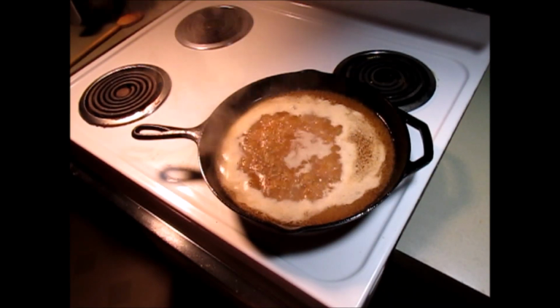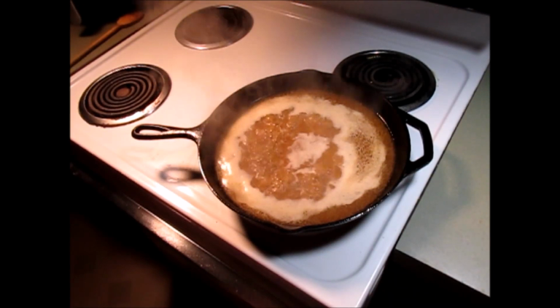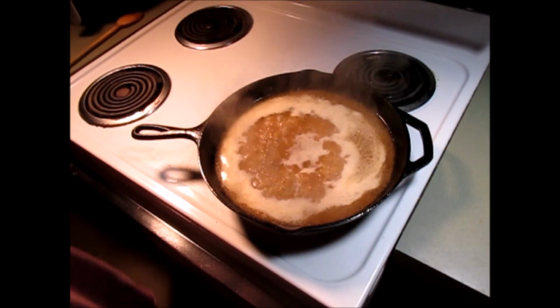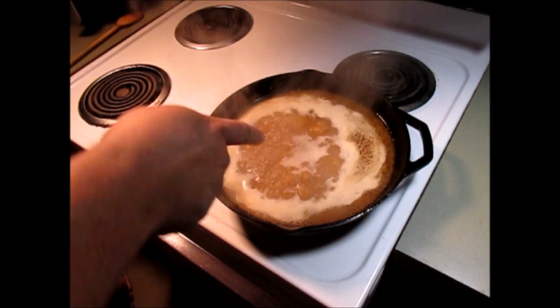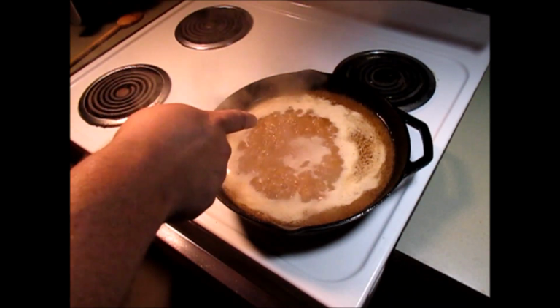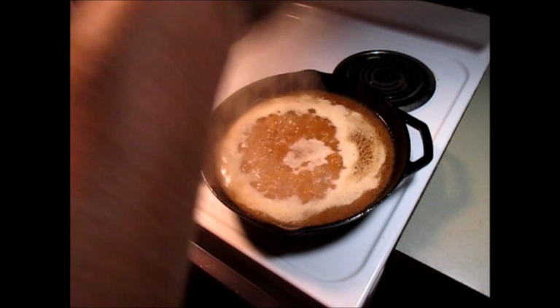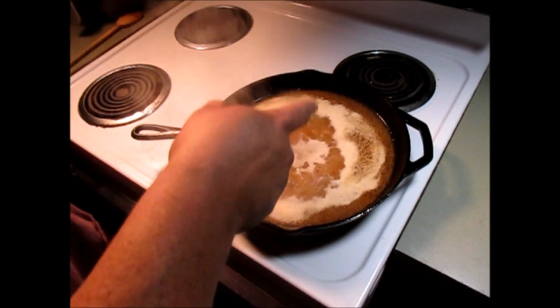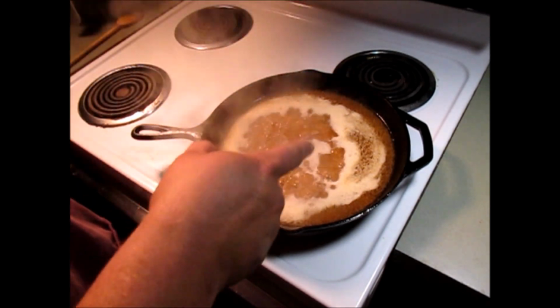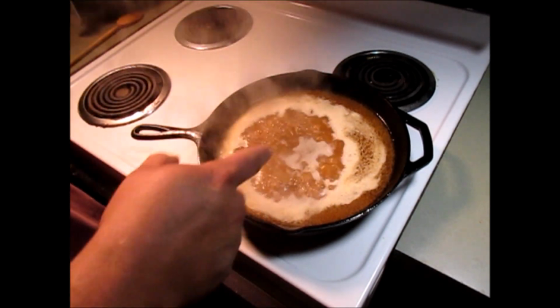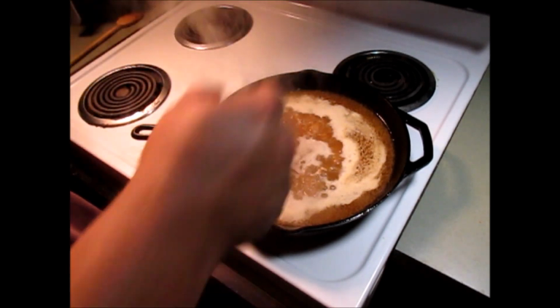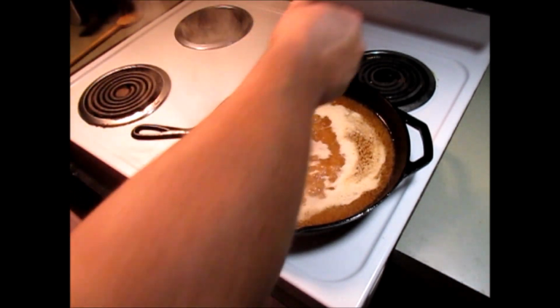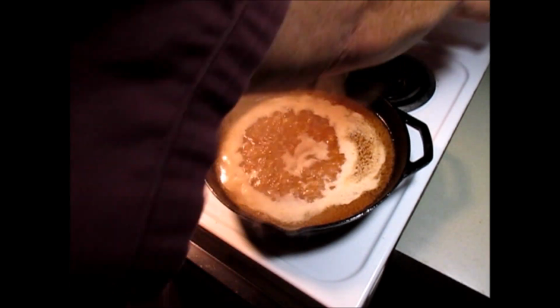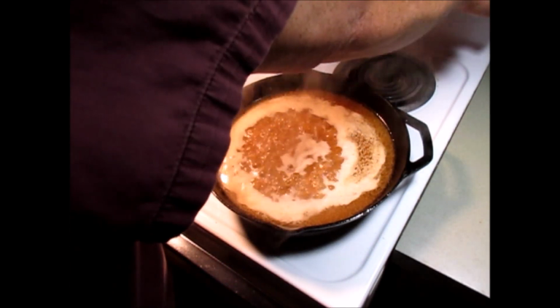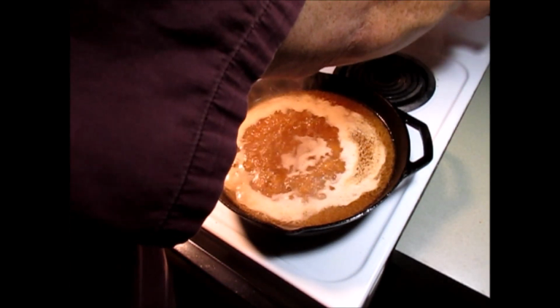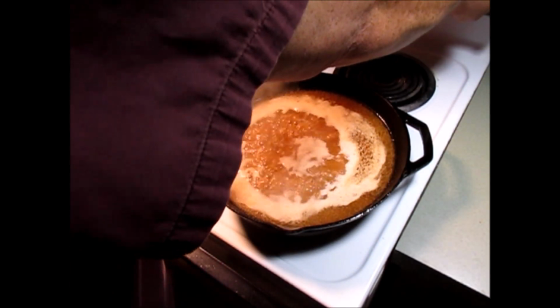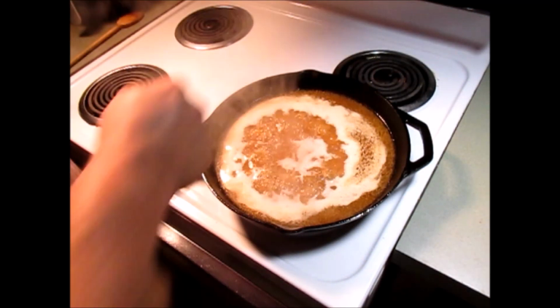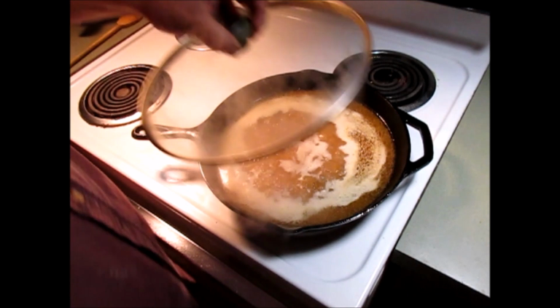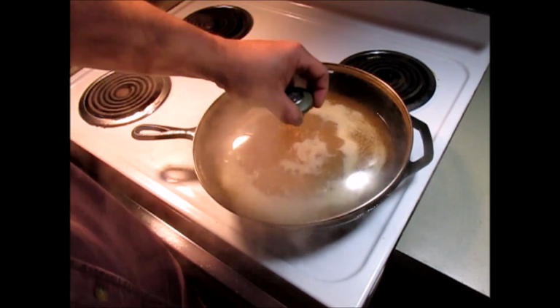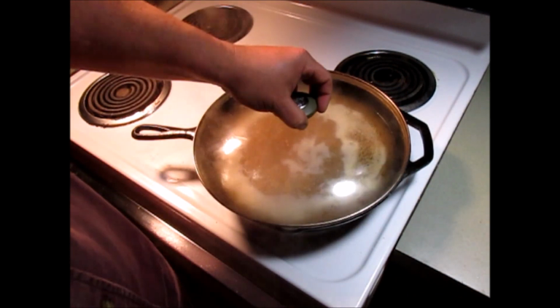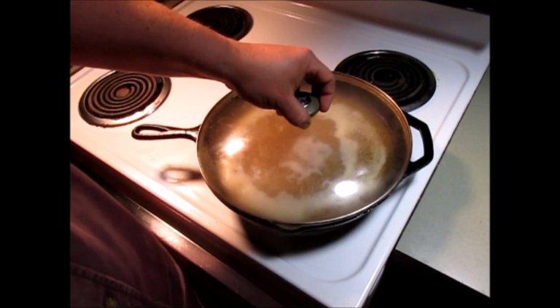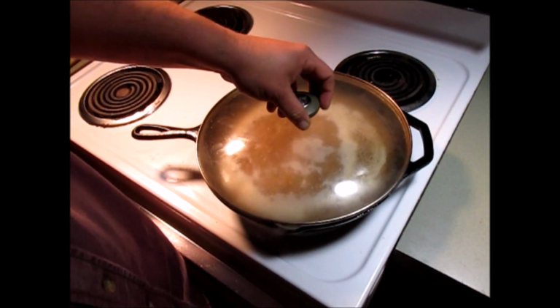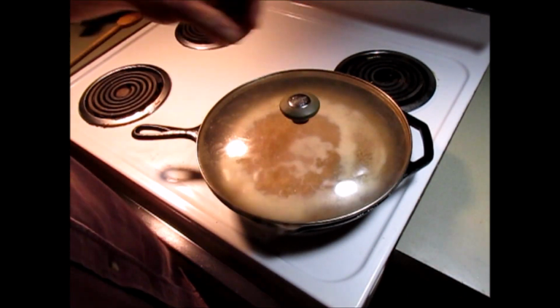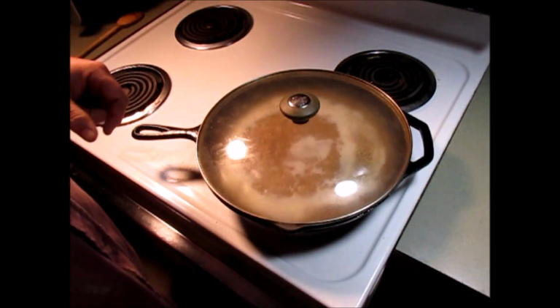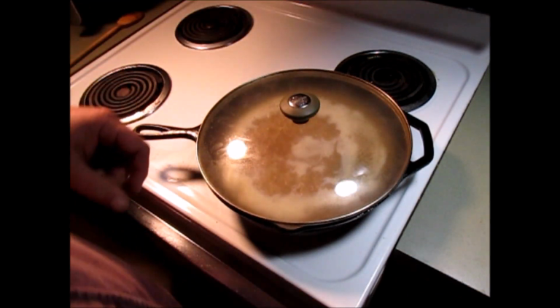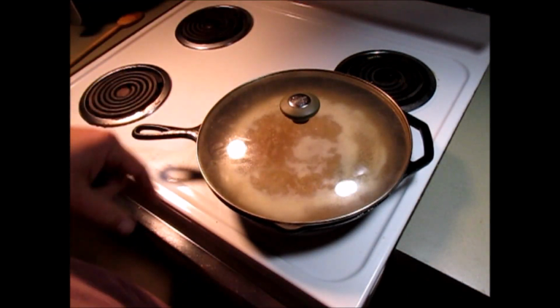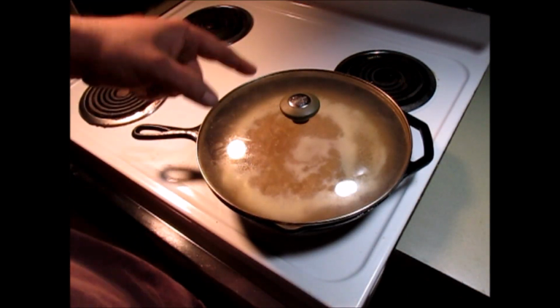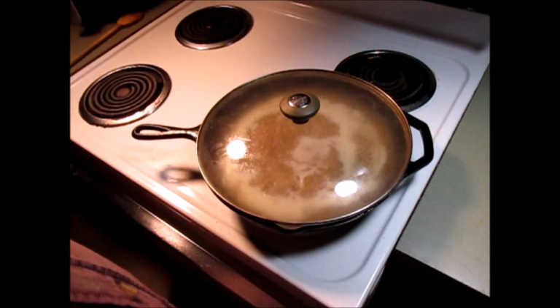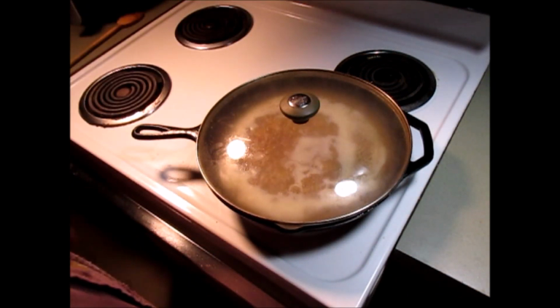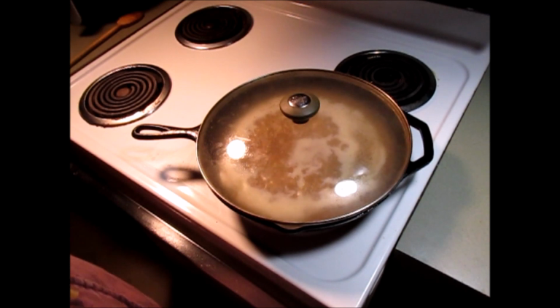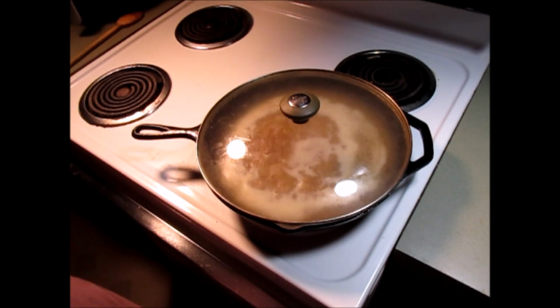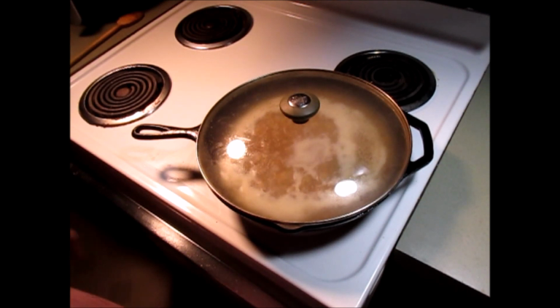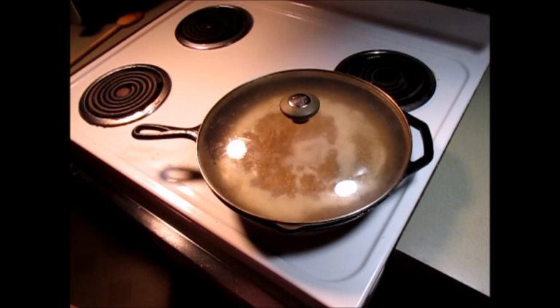It came up to a boil. I've turned the heat down to a simmer. I'm going to put a lid on it and we're just going to let that simmer — let it simmer down about half an hour. We'll be back then.